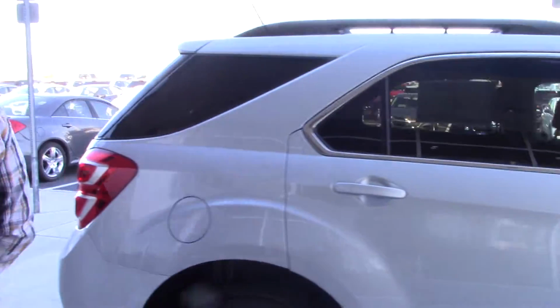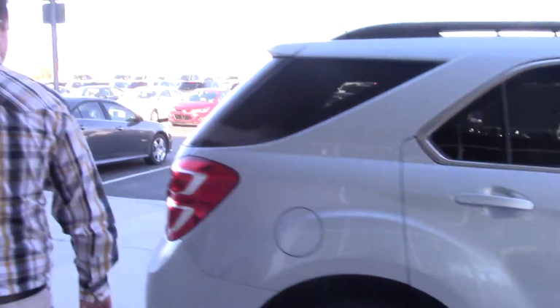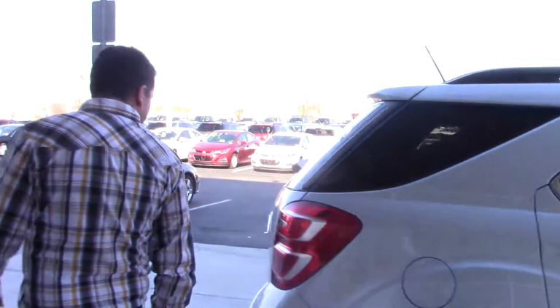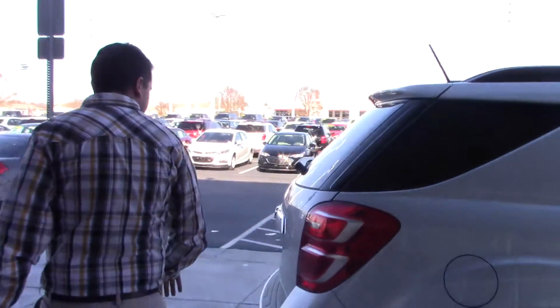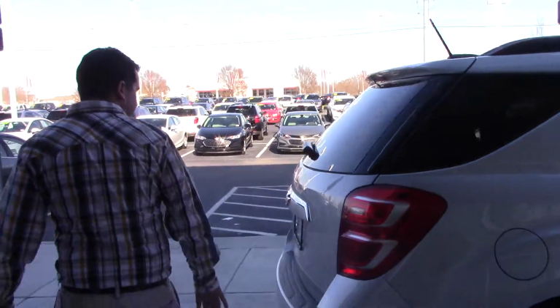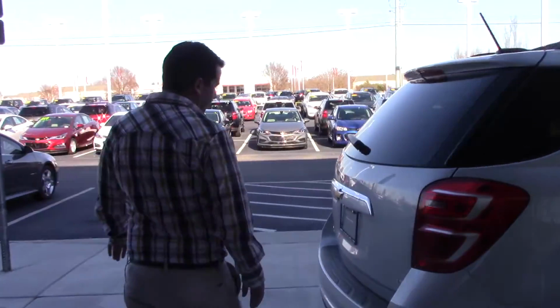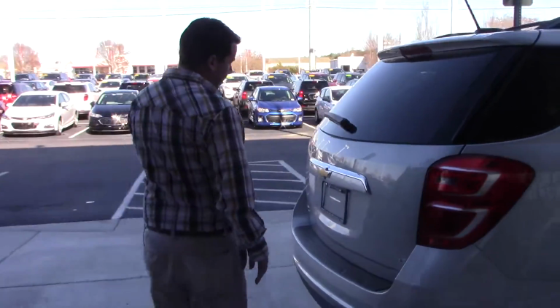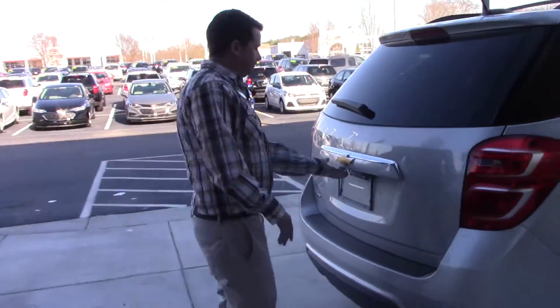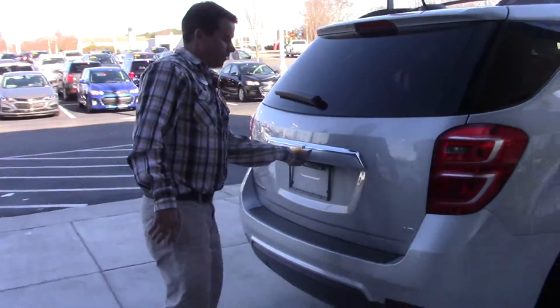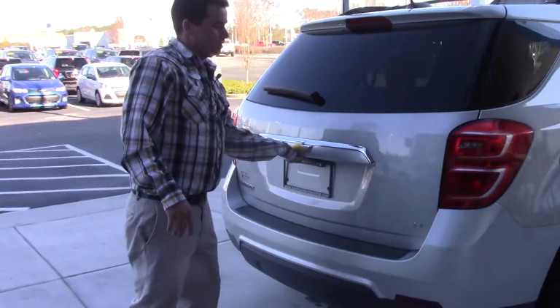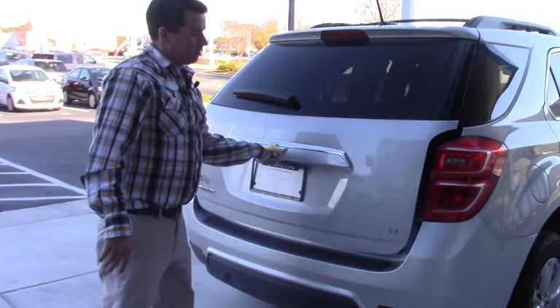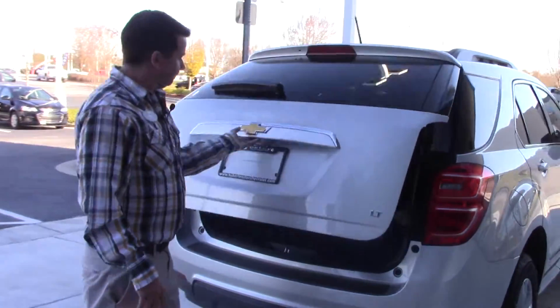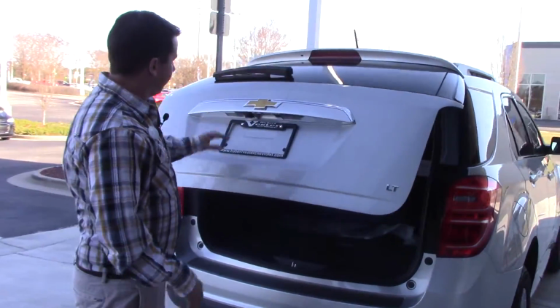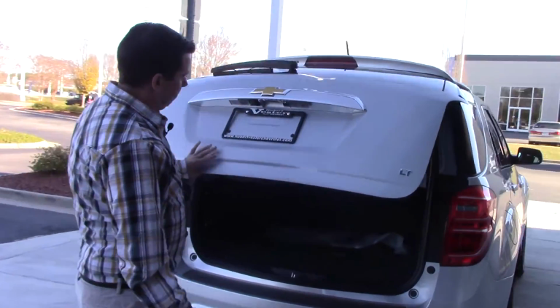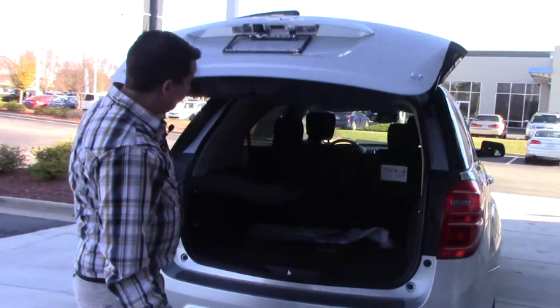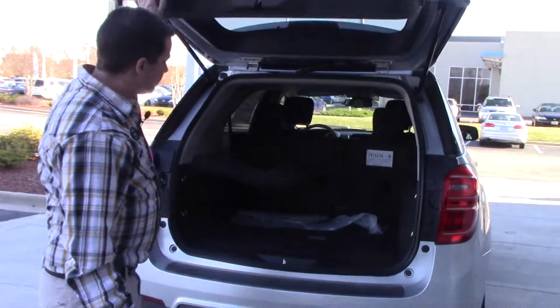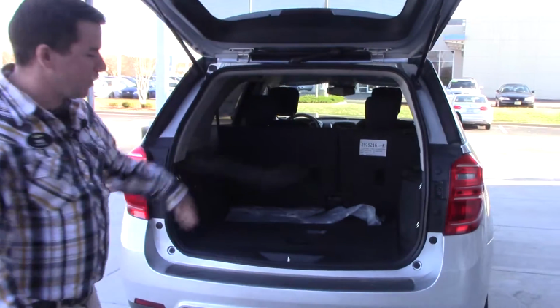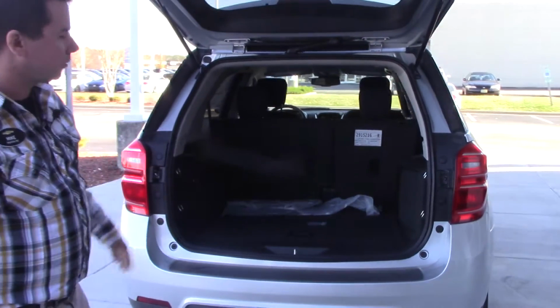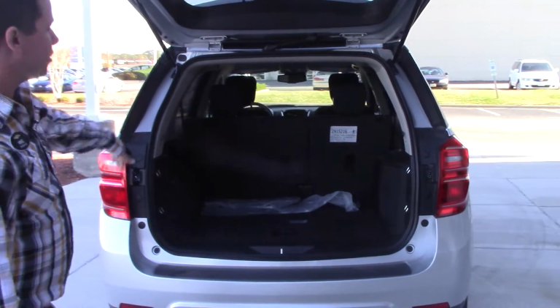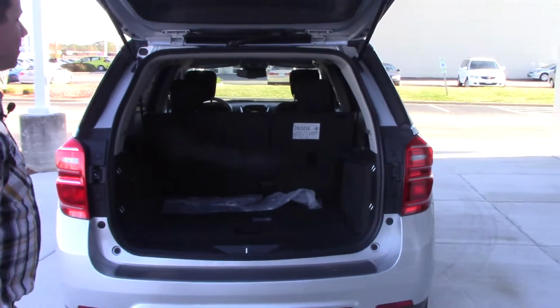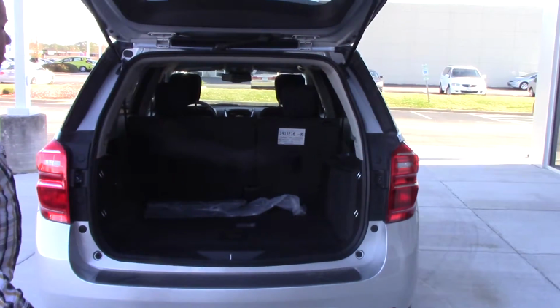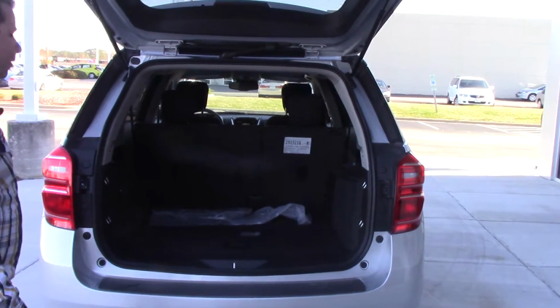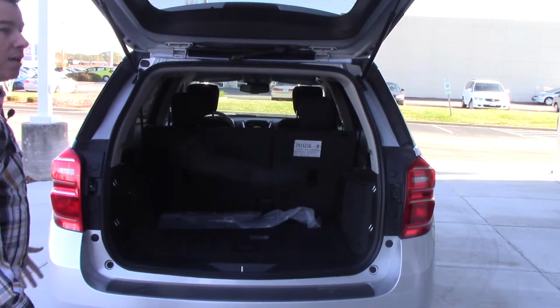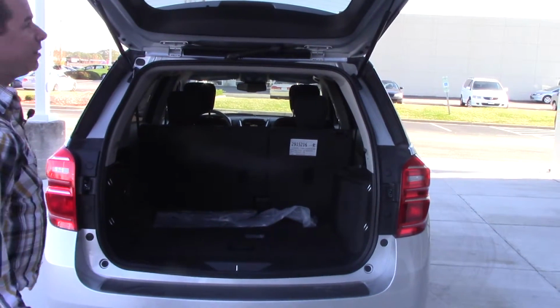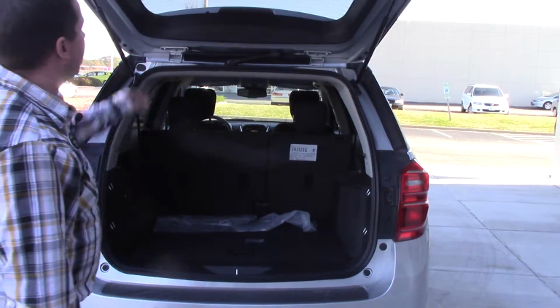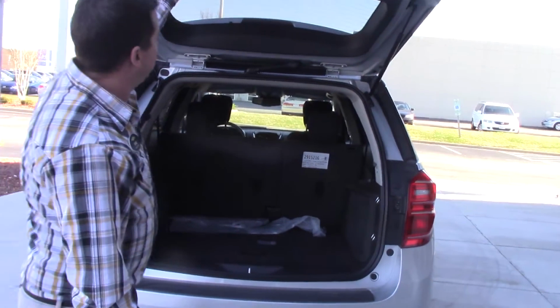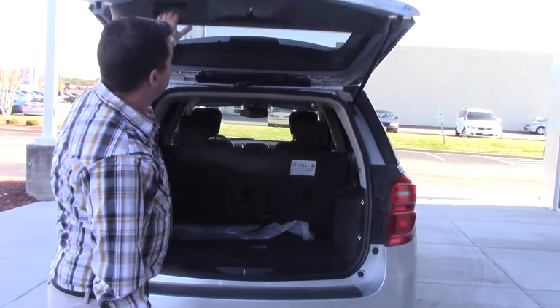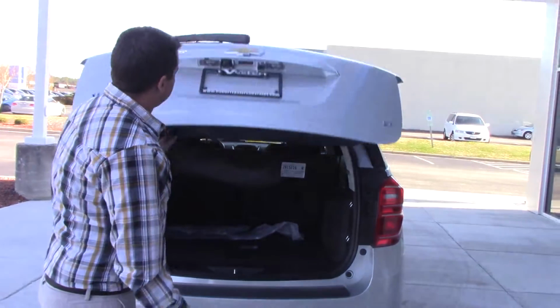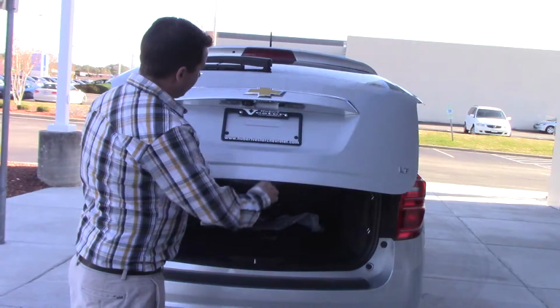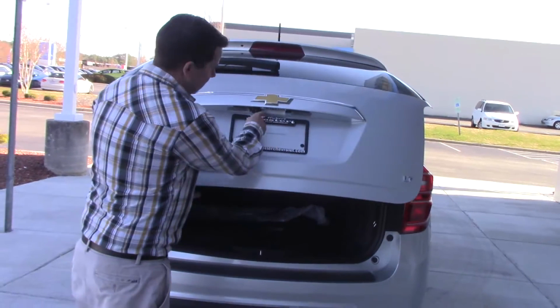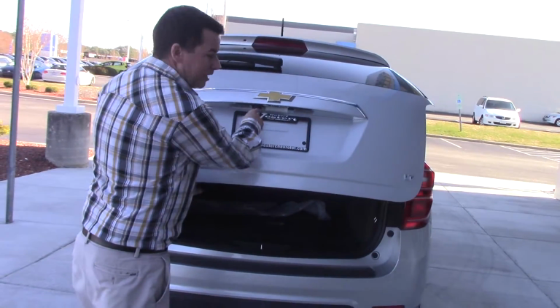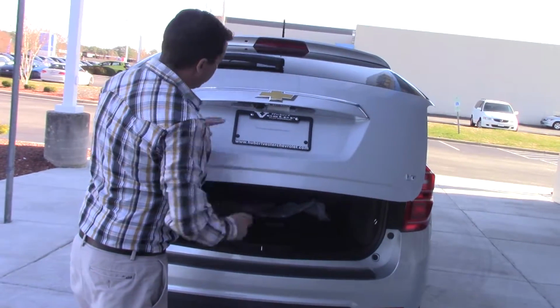Coming around to the back here, this is the LT model. Plenty of storage space for luggage, boxes, golf clubs, anything that you might need. It does come equipped with the backup camera right here.